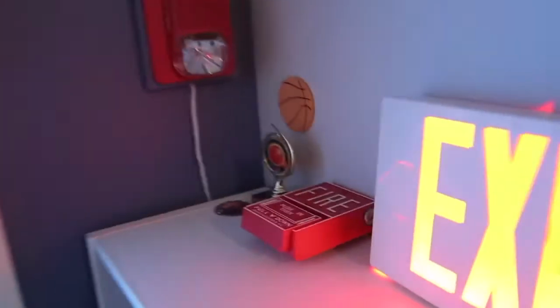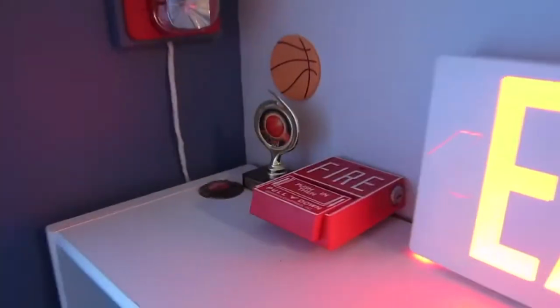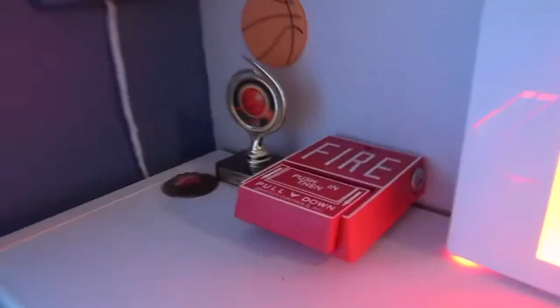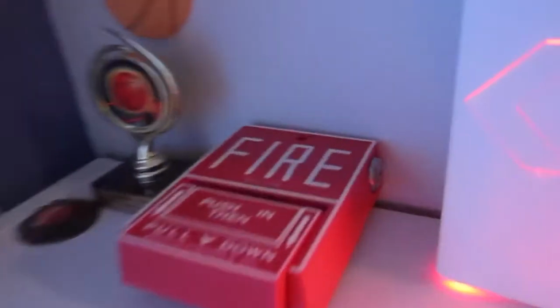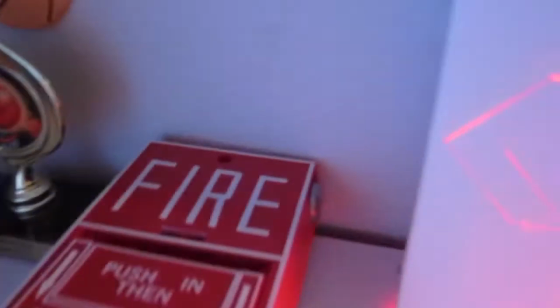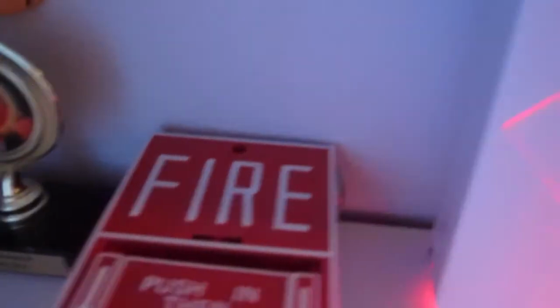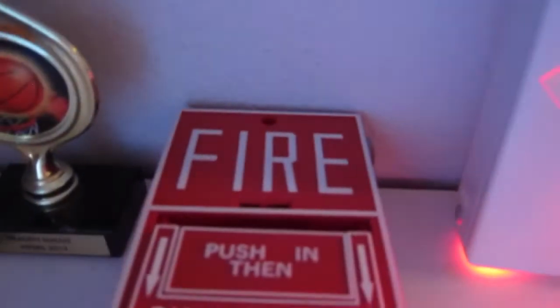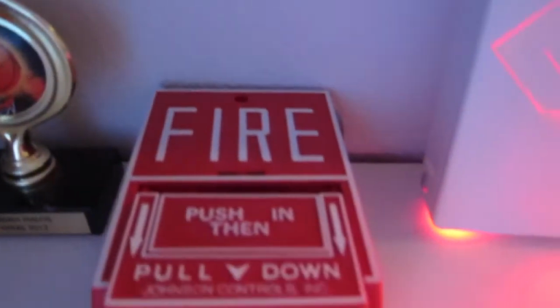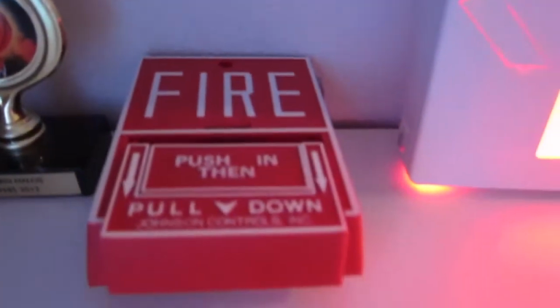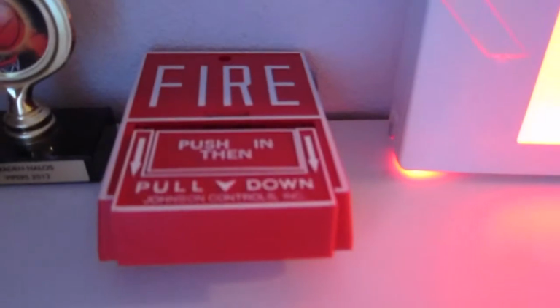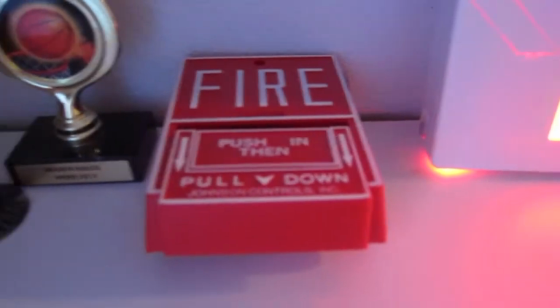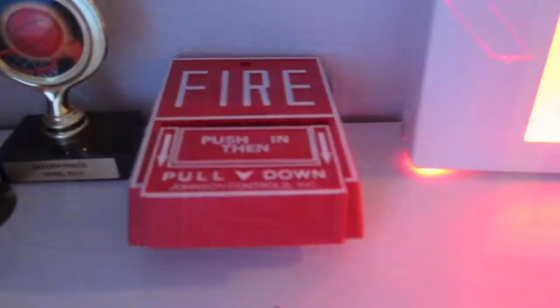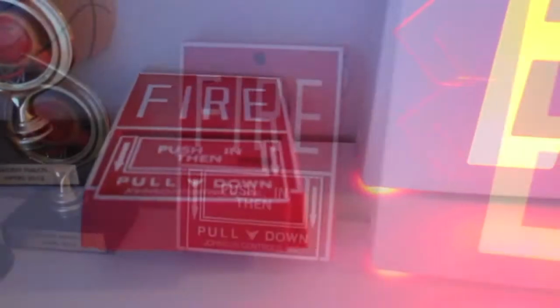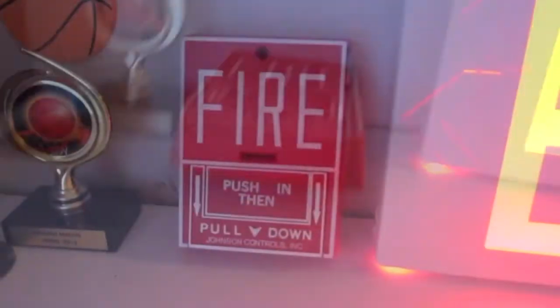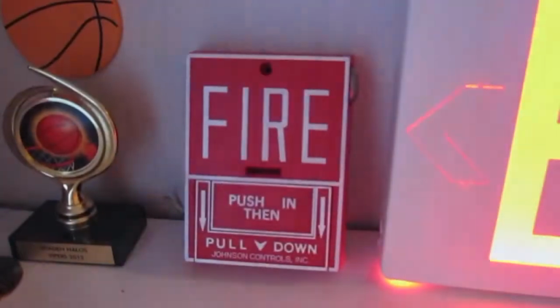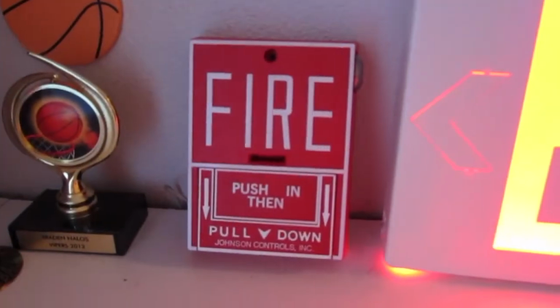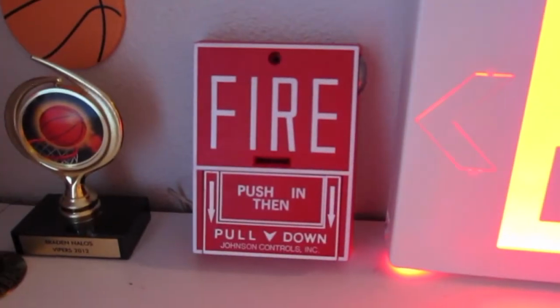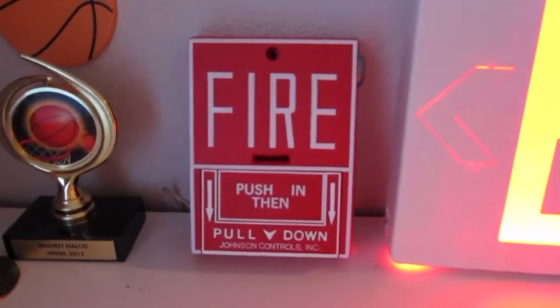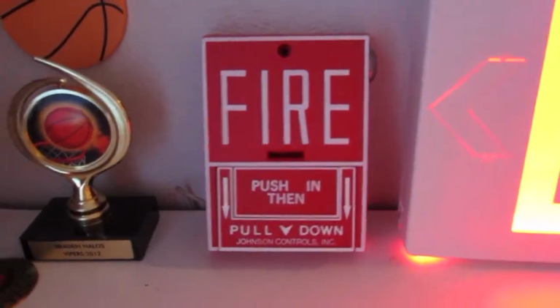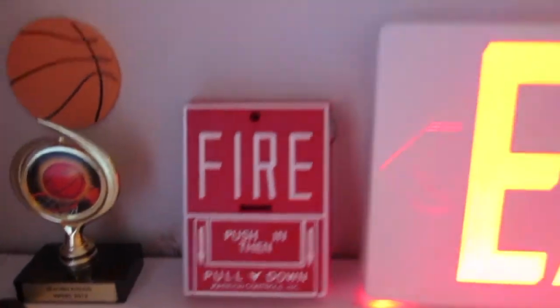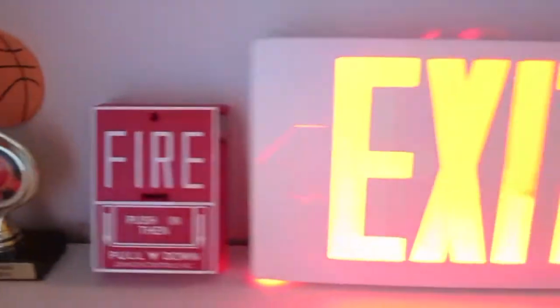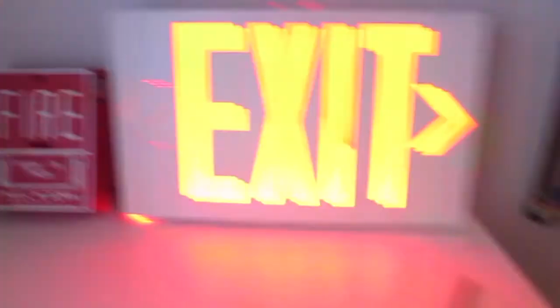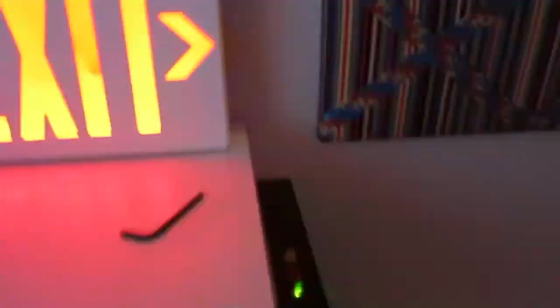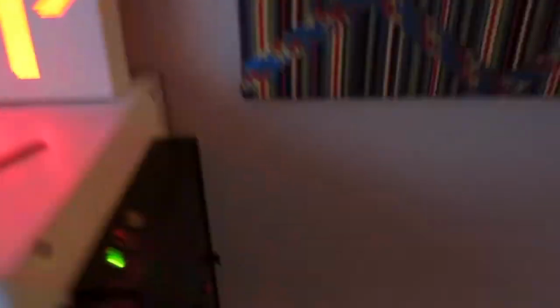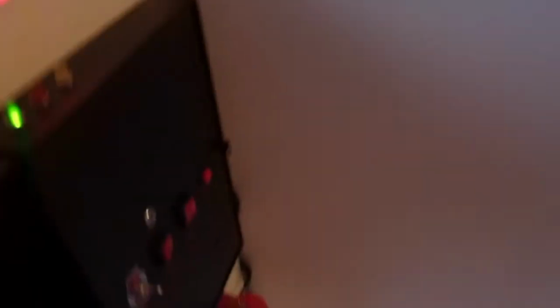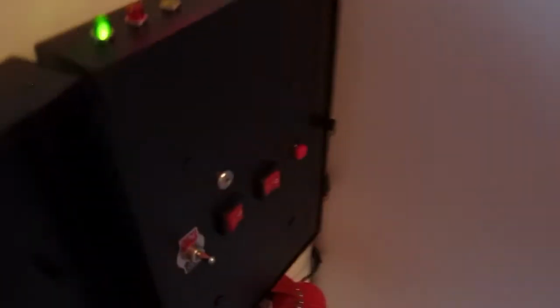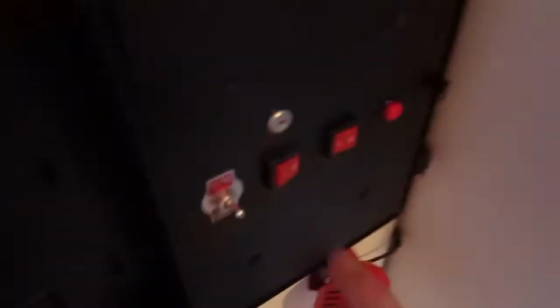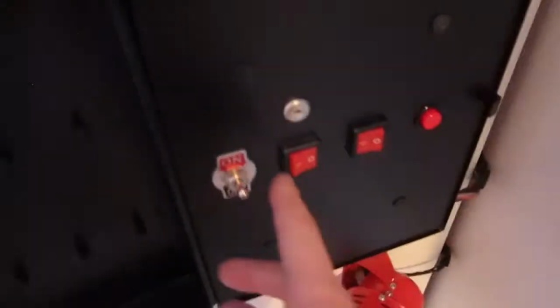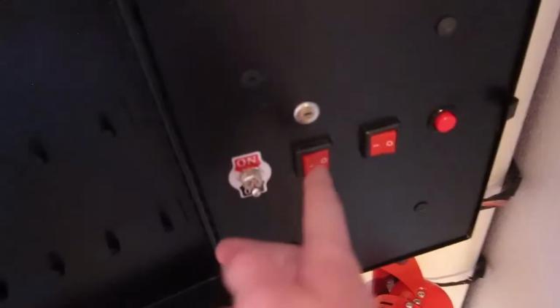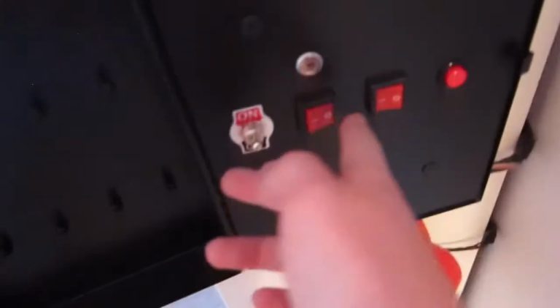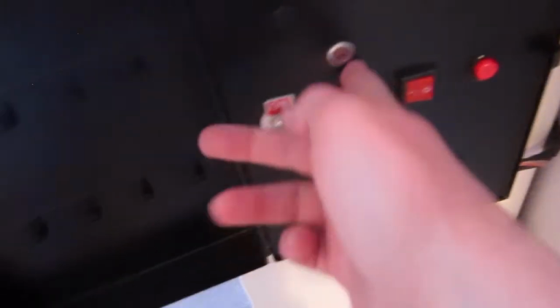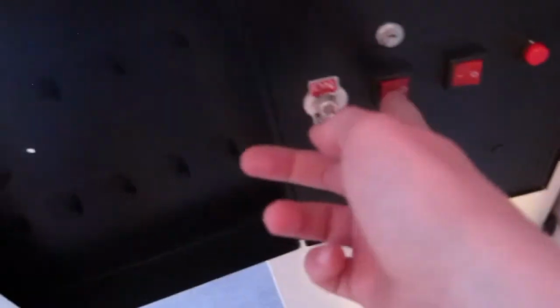Now I'm gonna reset the pull station. I got the pull station reset, and now I can go back to the fire alarm control panel and unsilence it.